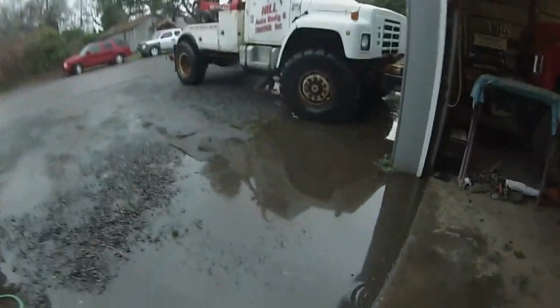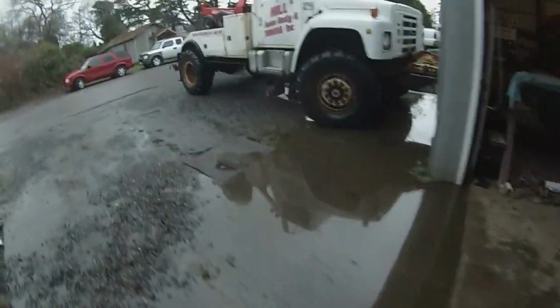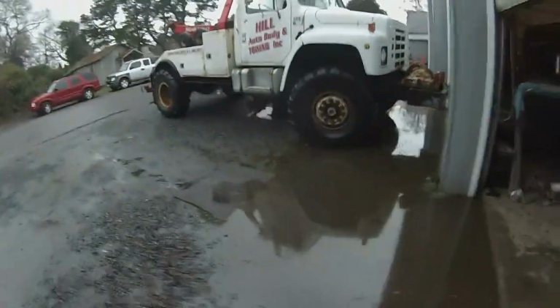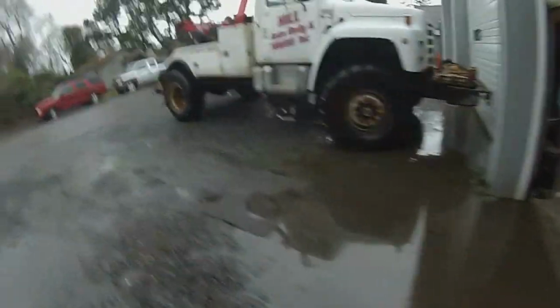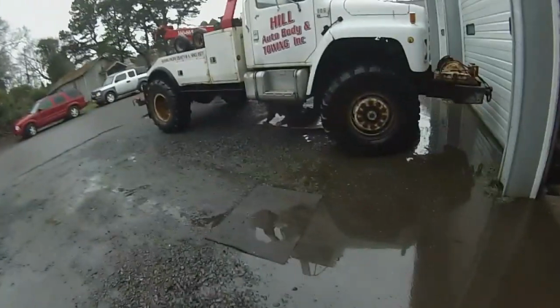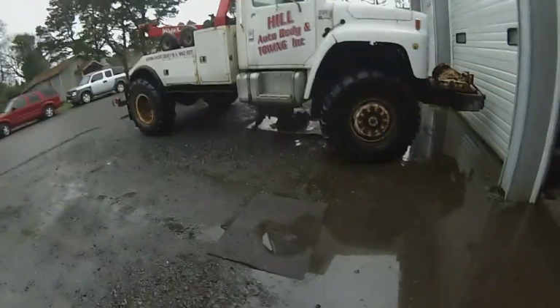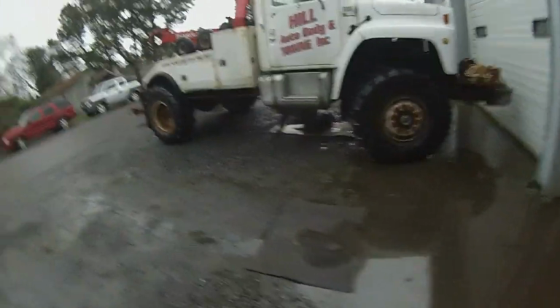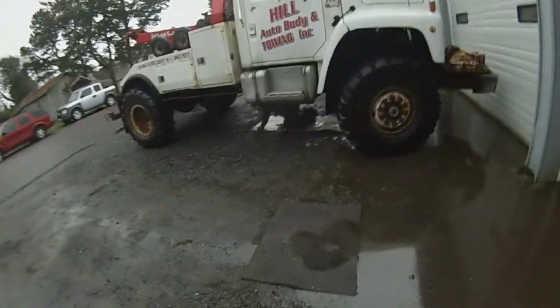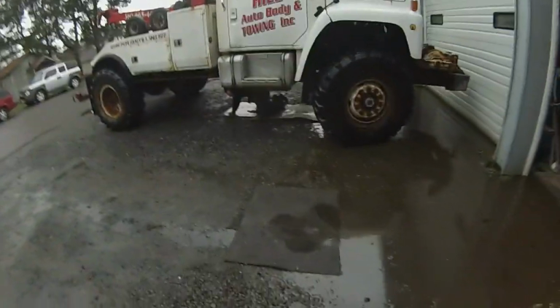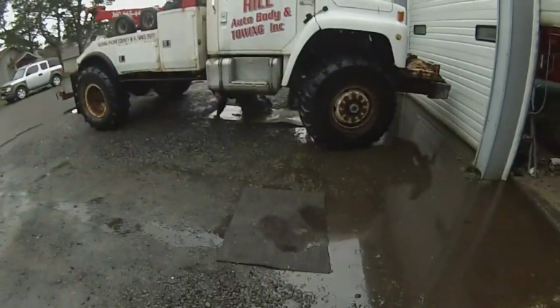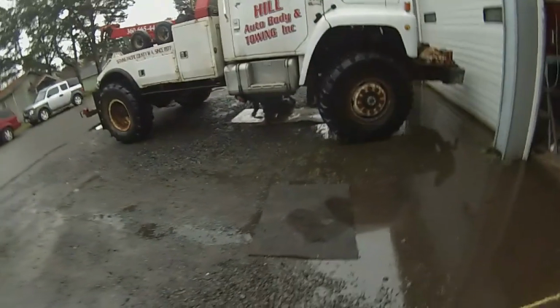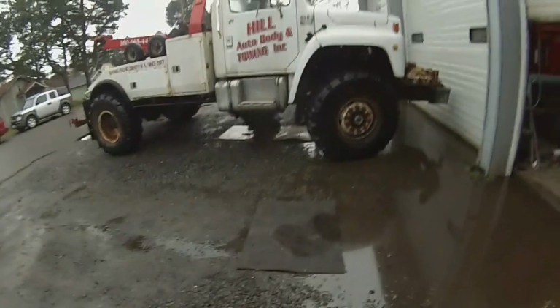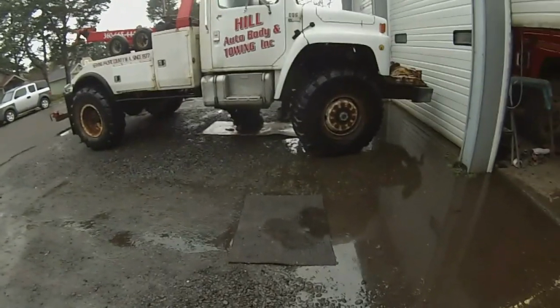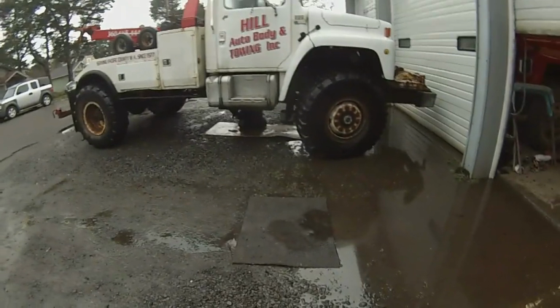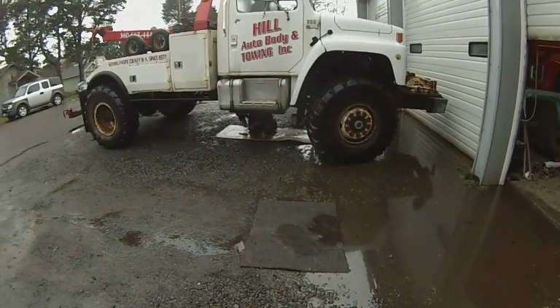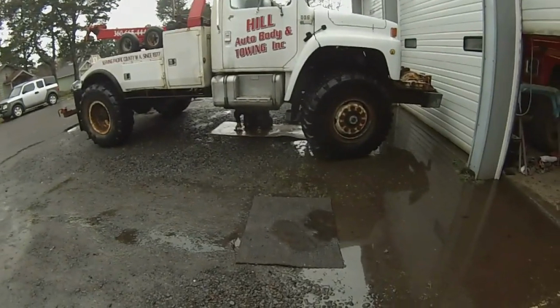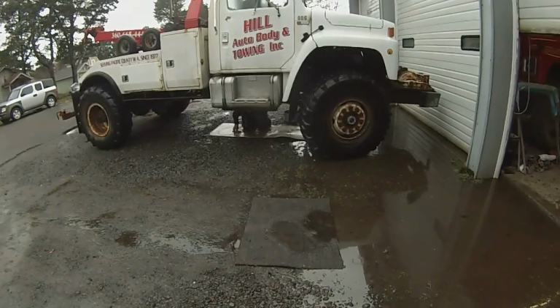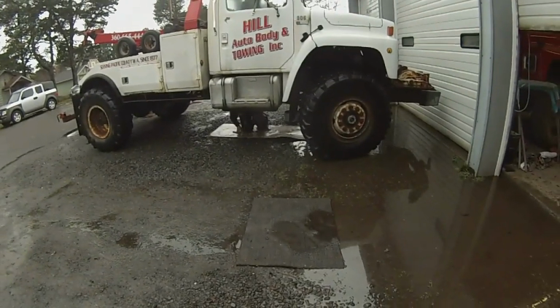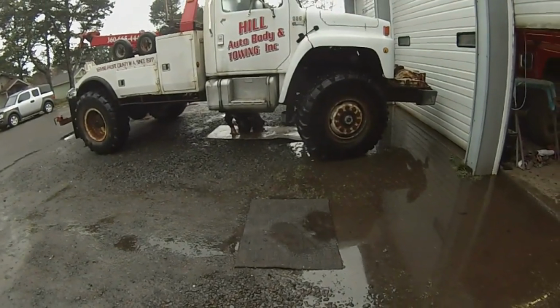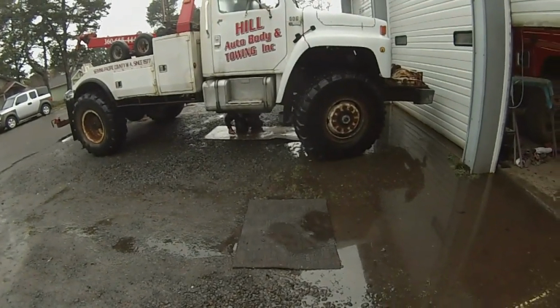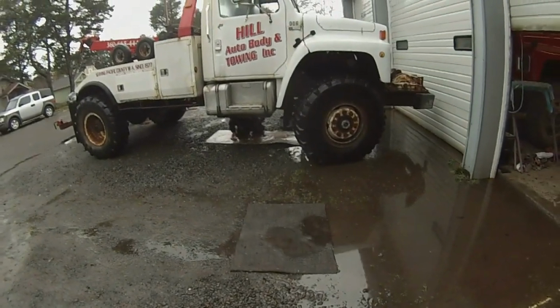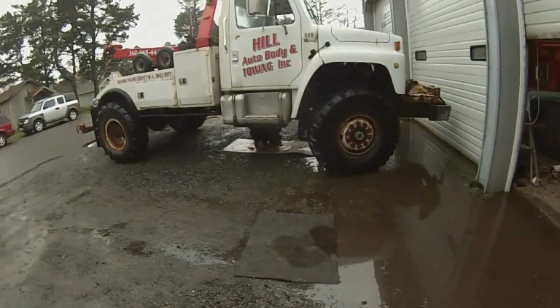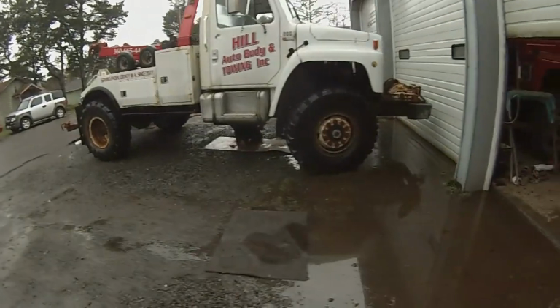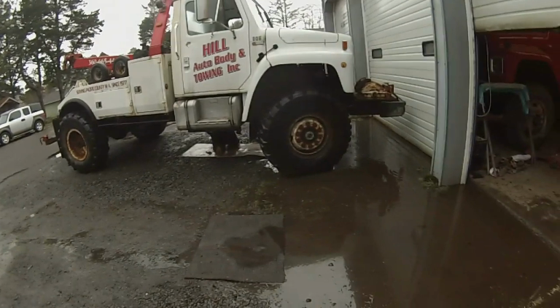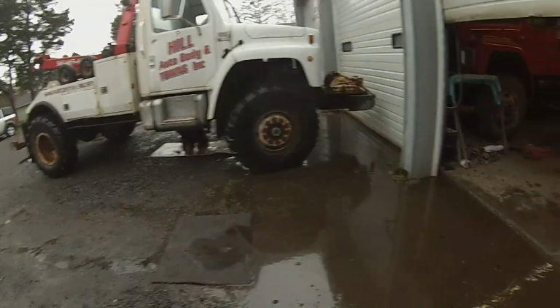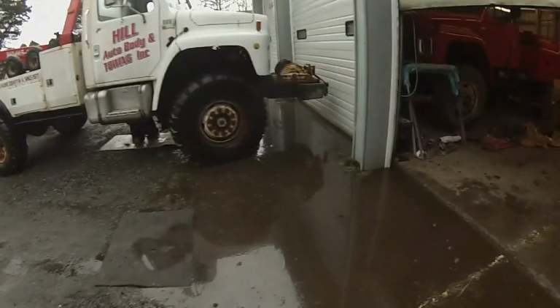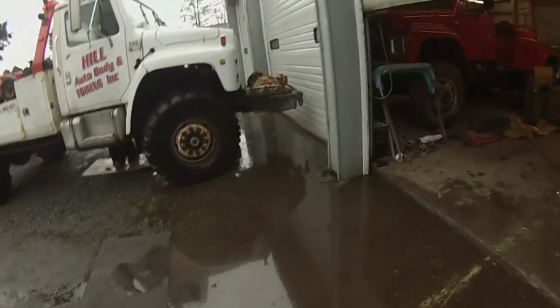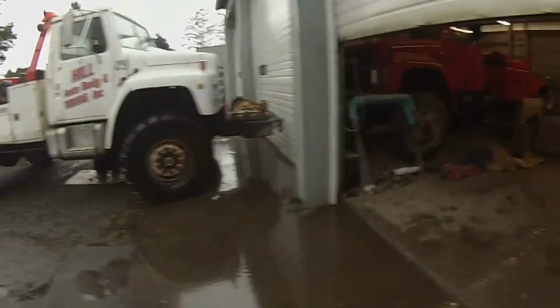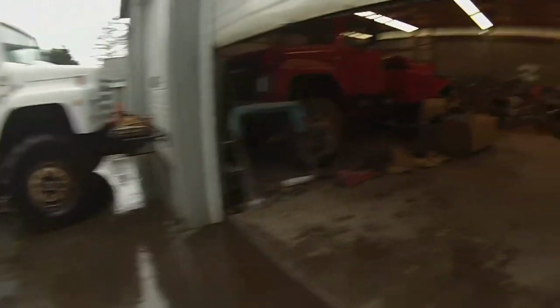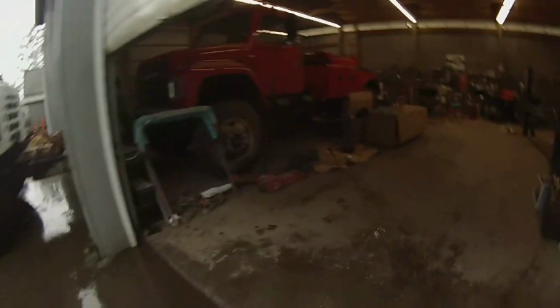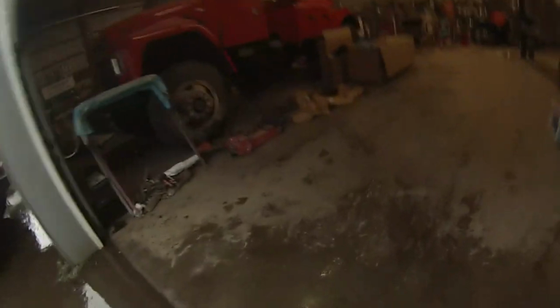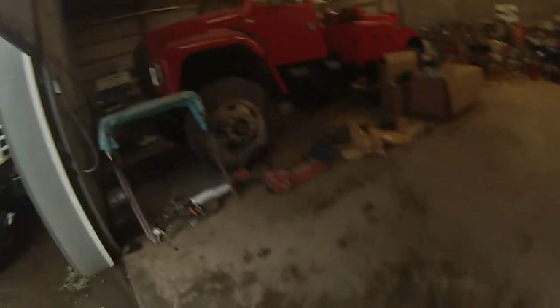This is Caleb. This Red International is going to go to Long Beach and Caleb gets to run it out of Long Beach, so he's pretty excited about it. He's digging in today trying to get her going.